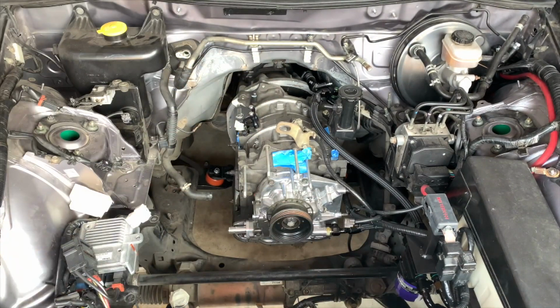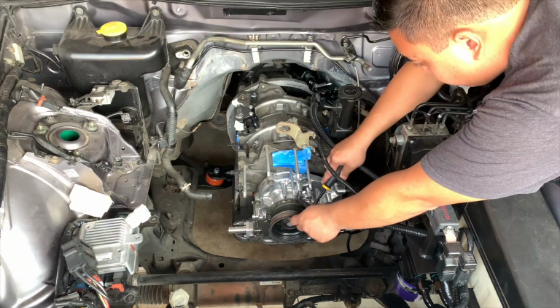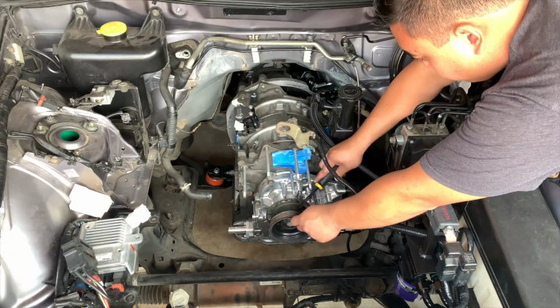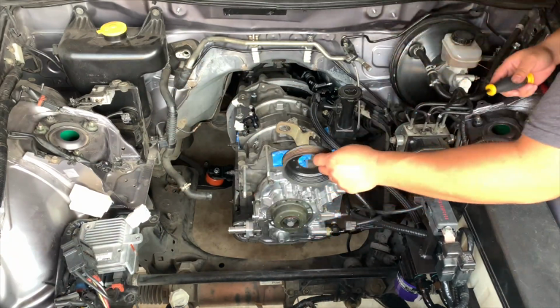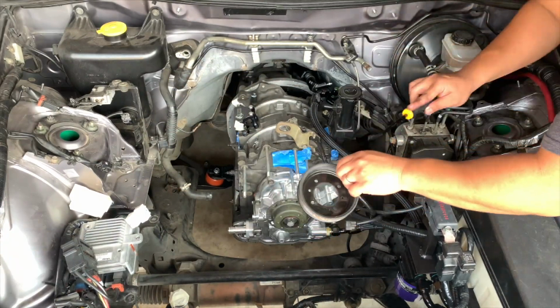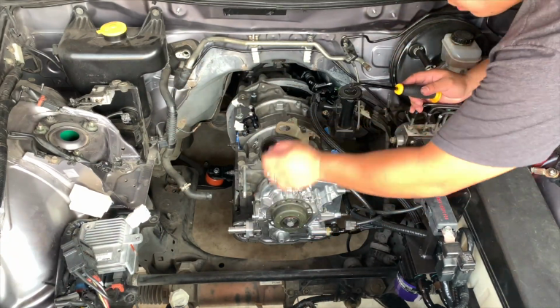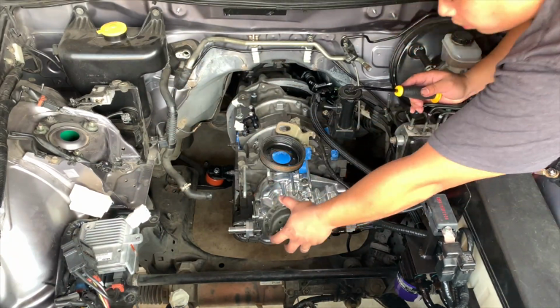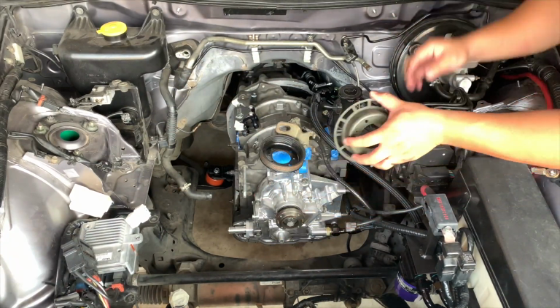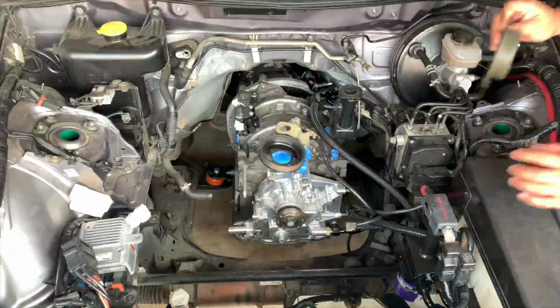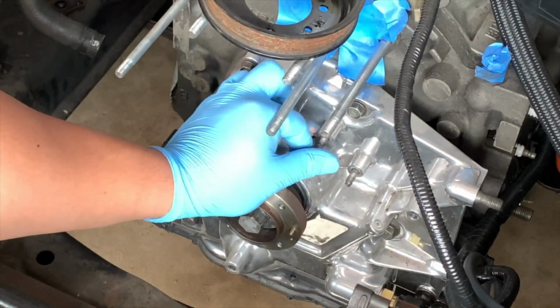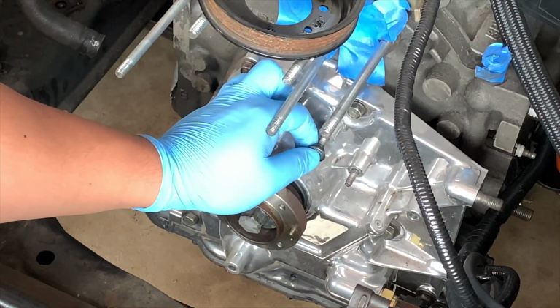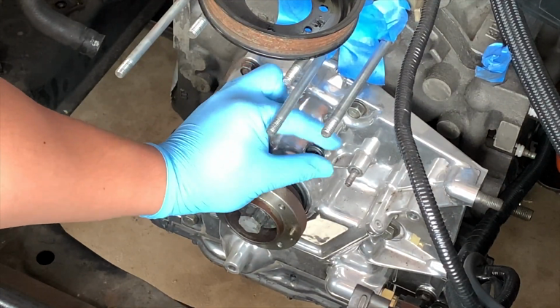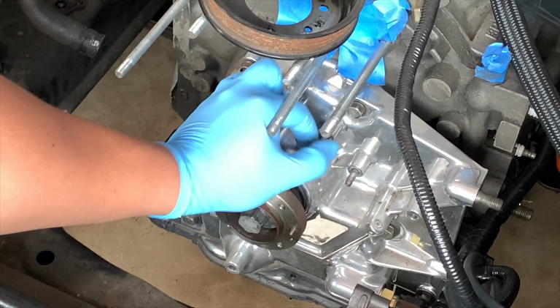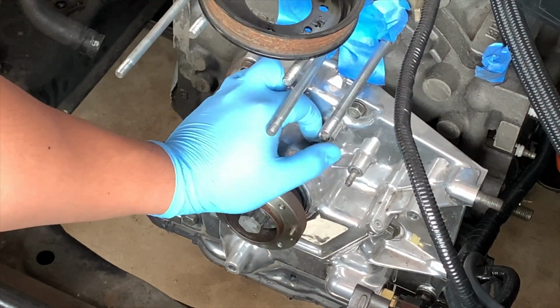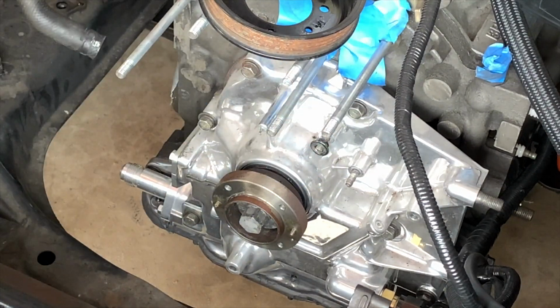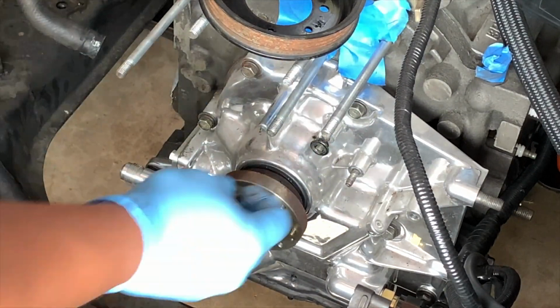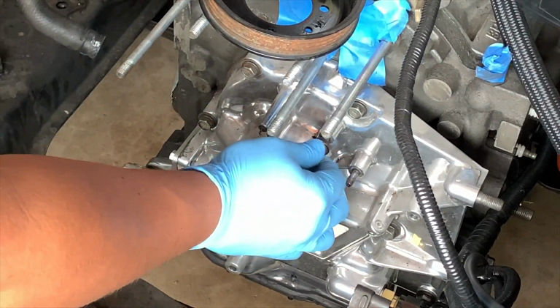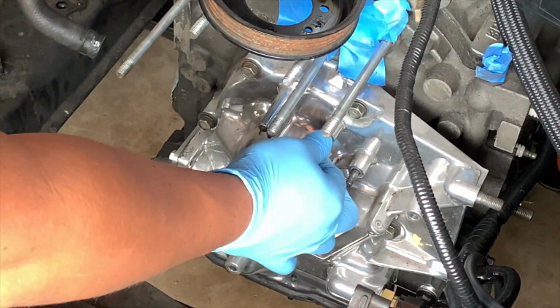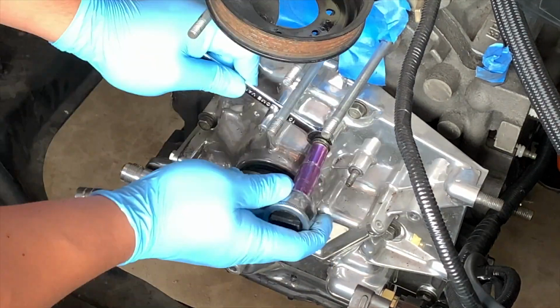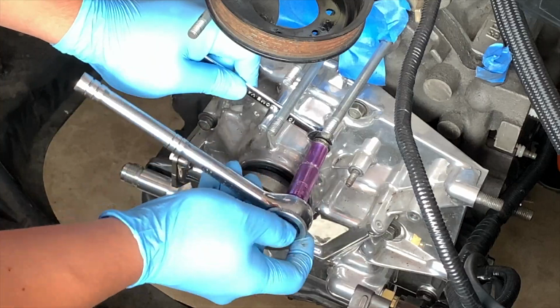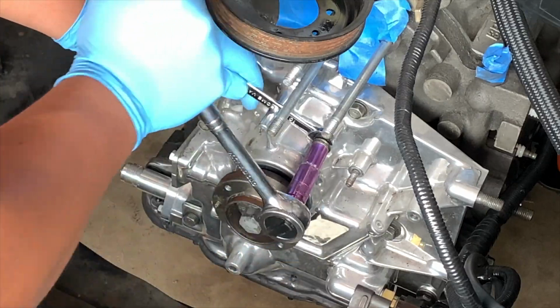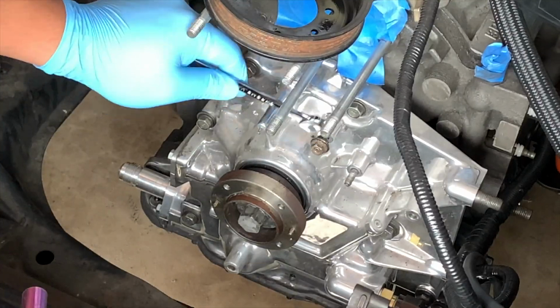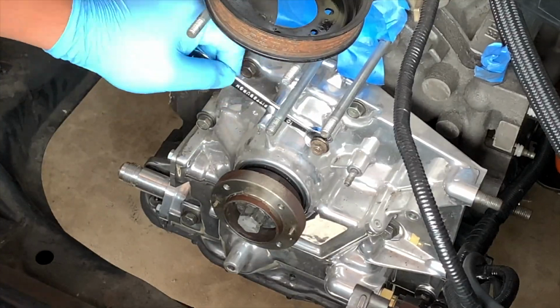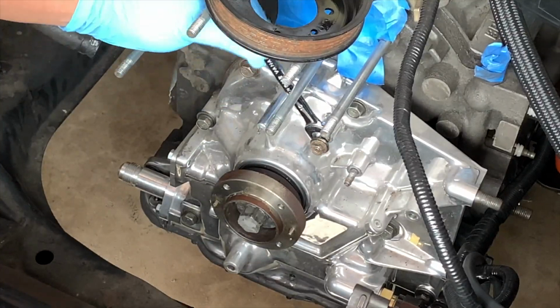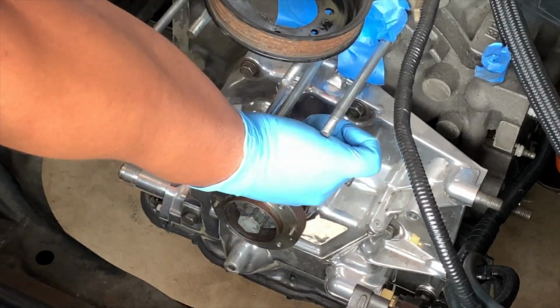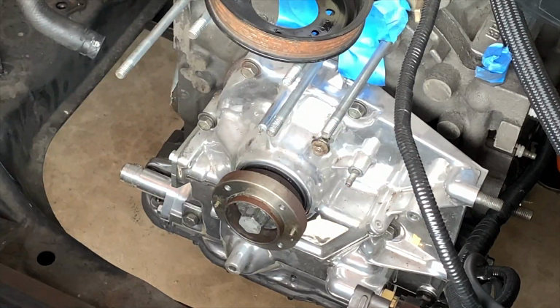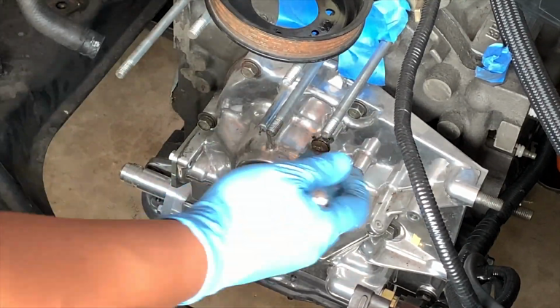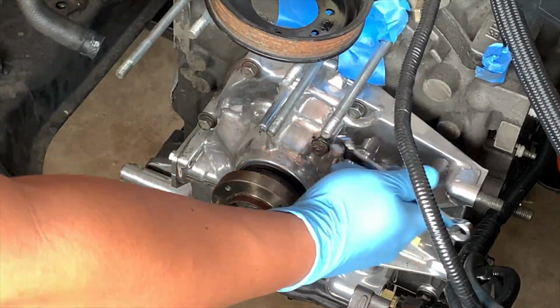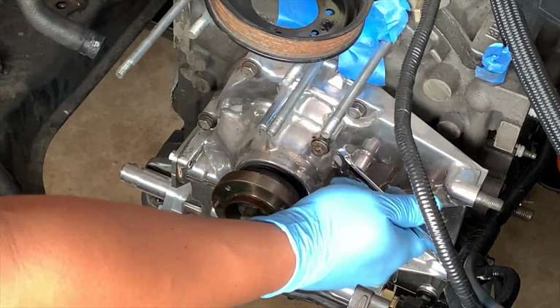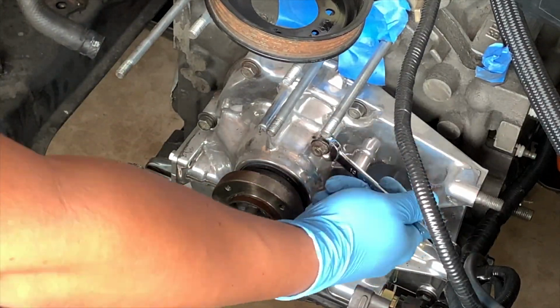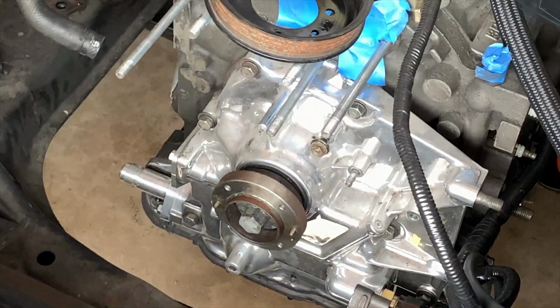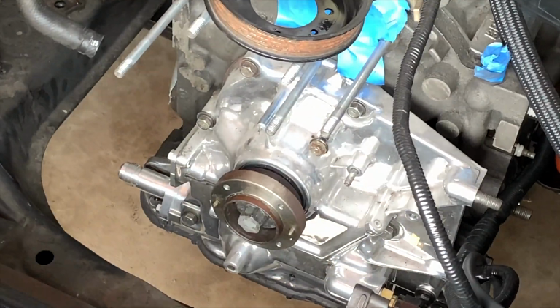To install the new trigger wheel, you'll need to remove the crank pulley. There are four 10mm bolts holding it in. I removed the flywheel cover to stop the flywheel from moving using a pry tool. Then you need to remove the studs on the front cover, as Nikon Rotary provides new bolts in the kit.